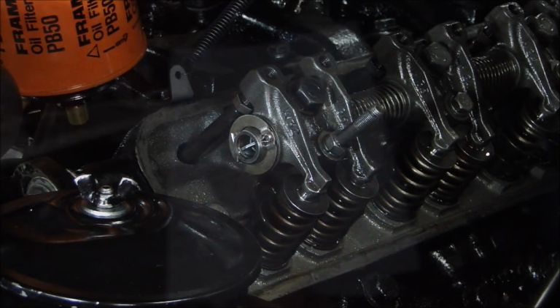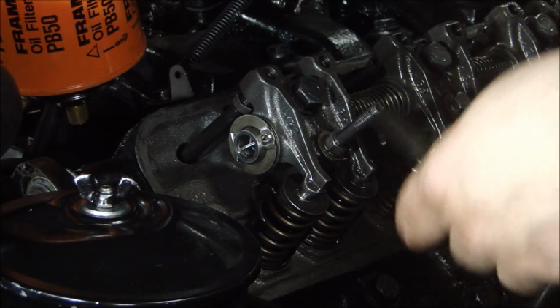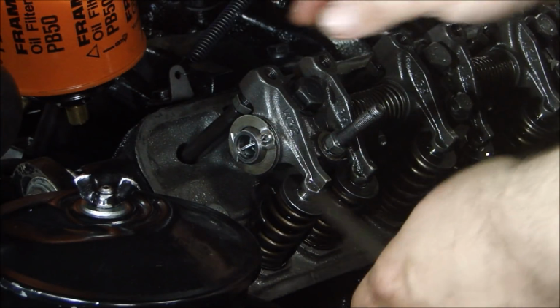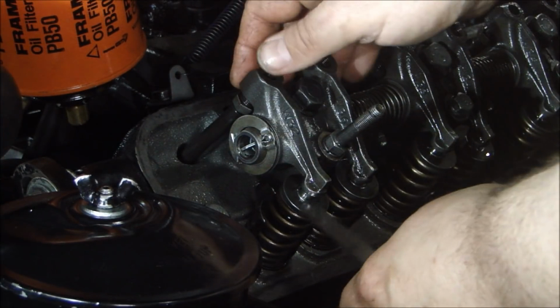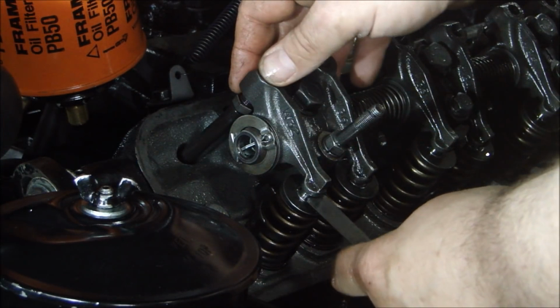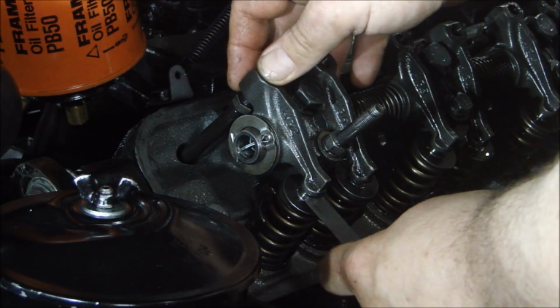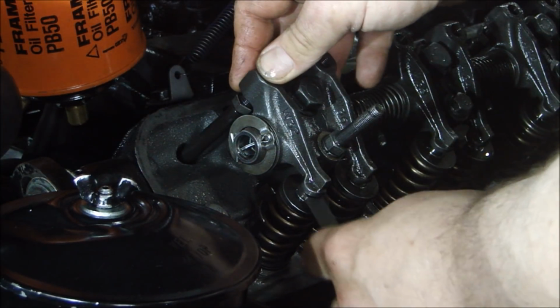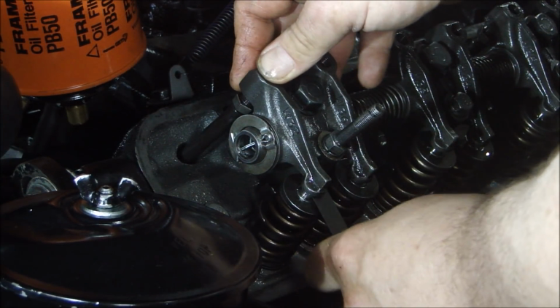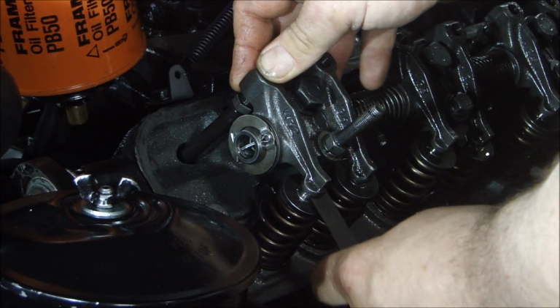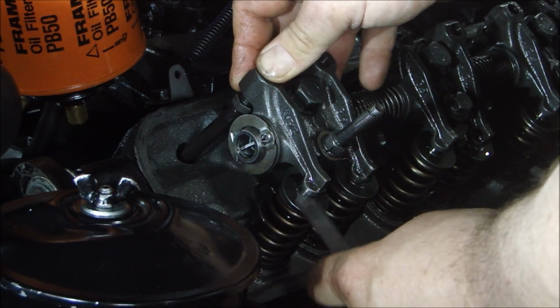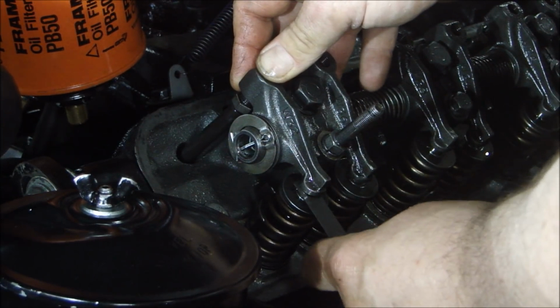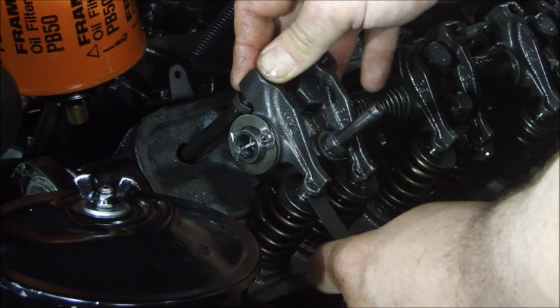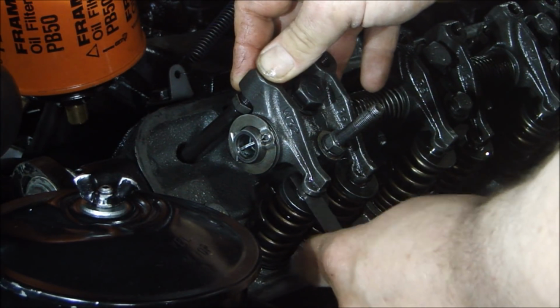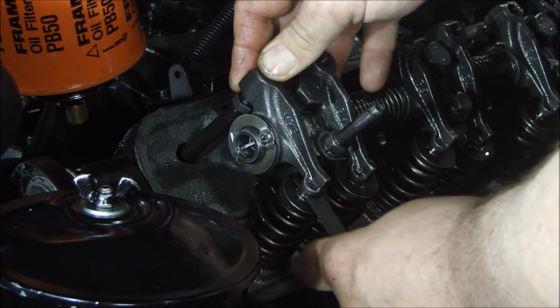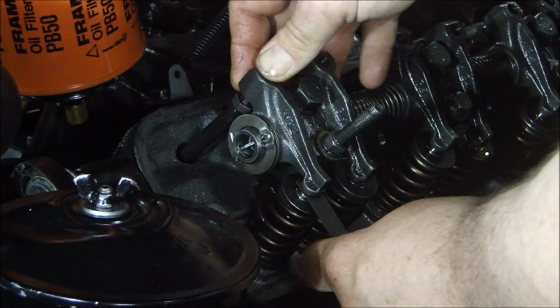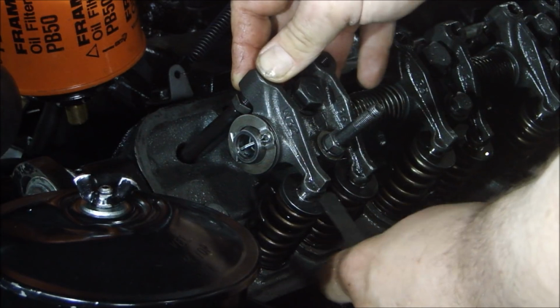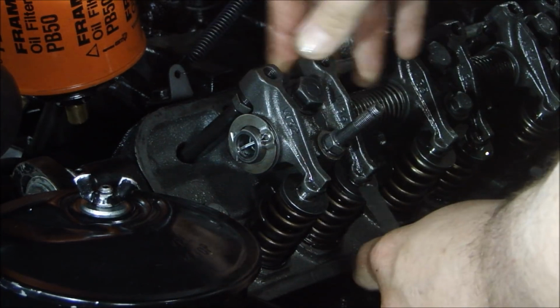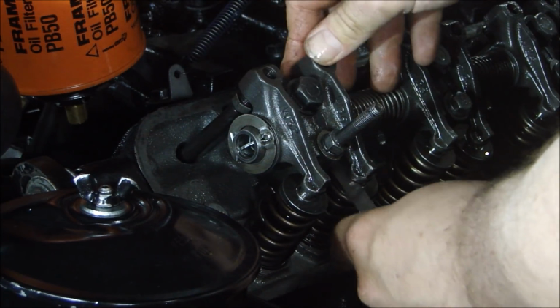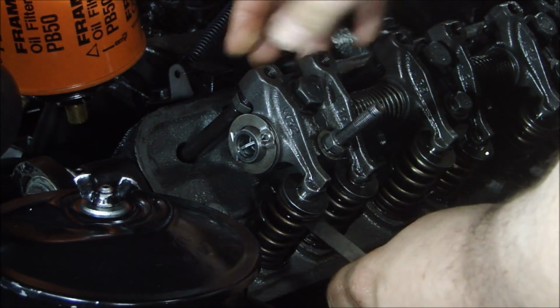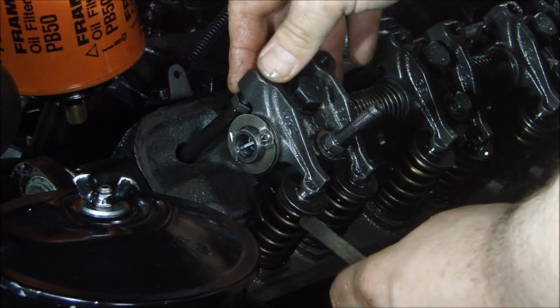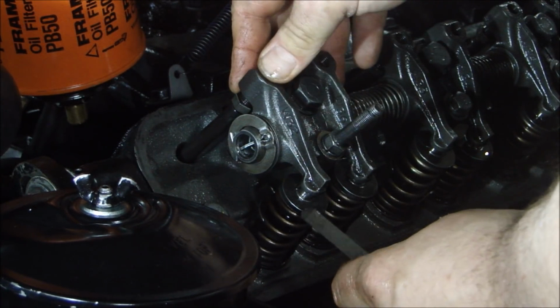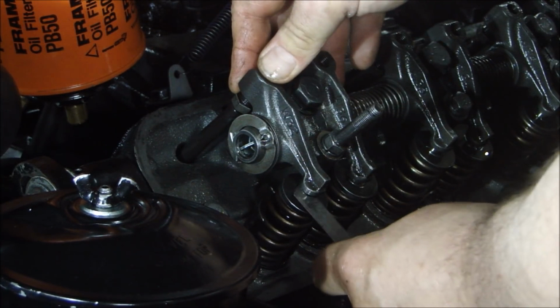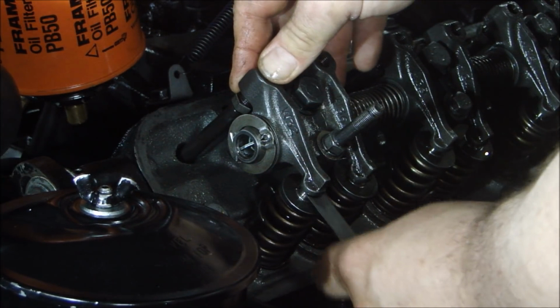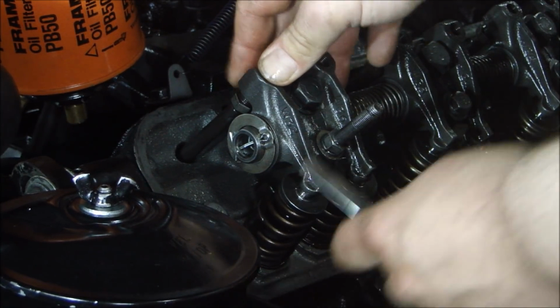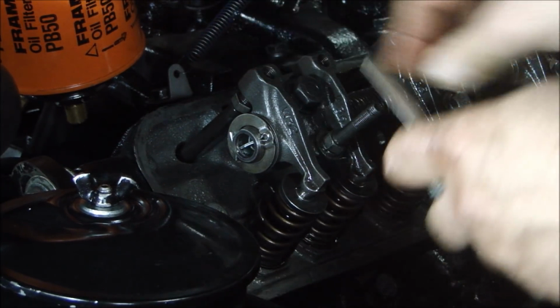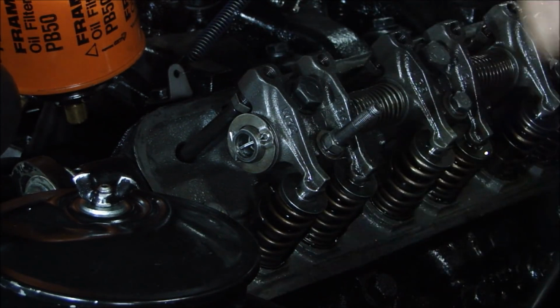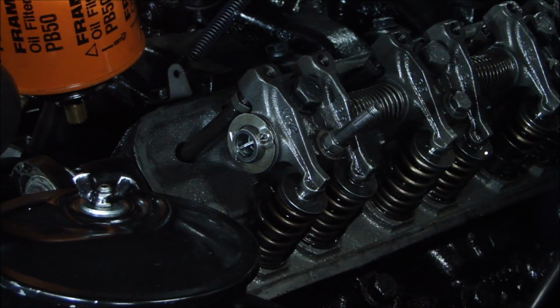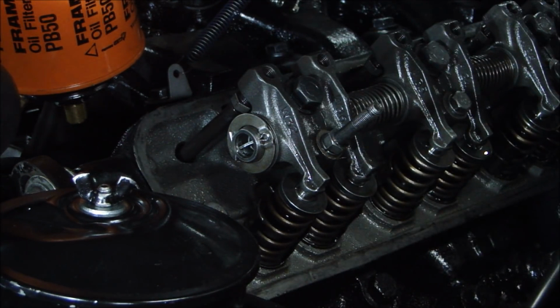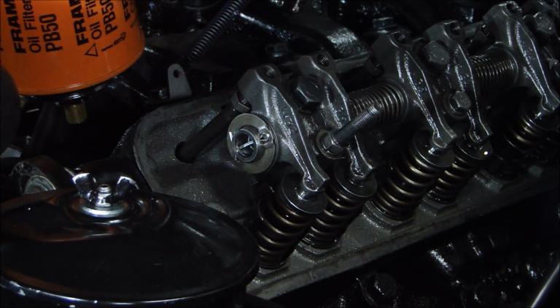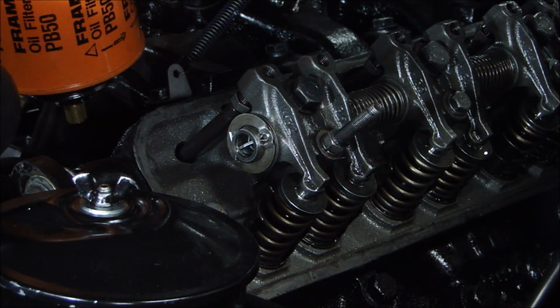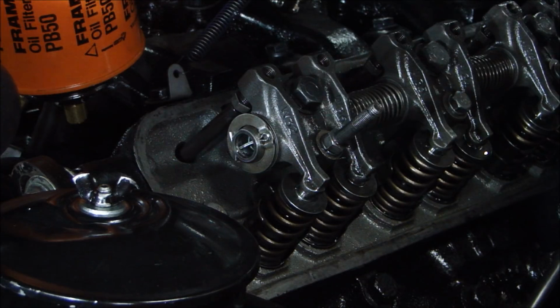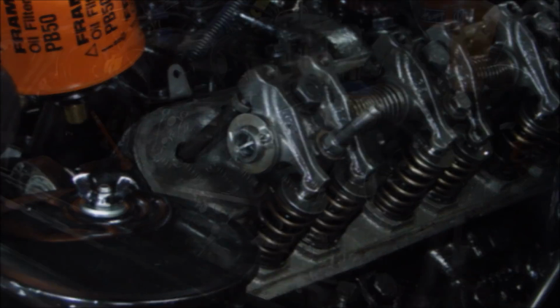Check the lash with my feeler gauge and it fits nice and snug — got the right clearance on that one. Got to do all 16 that way.